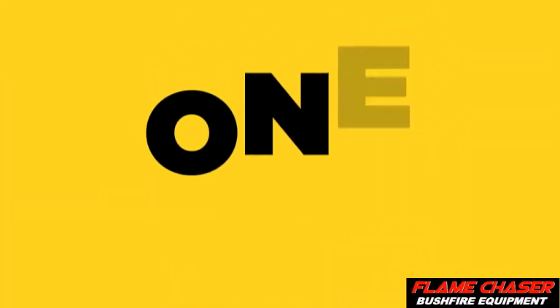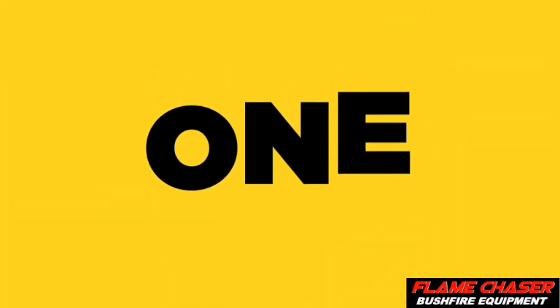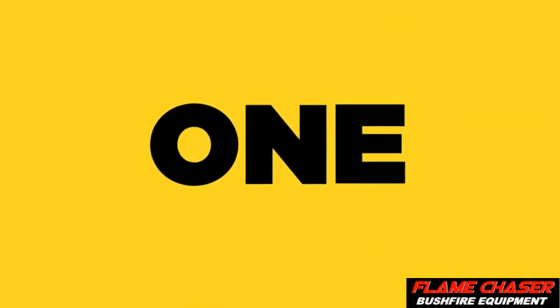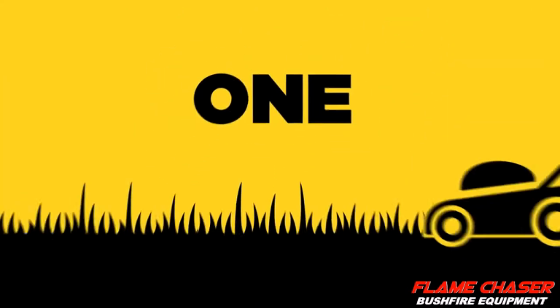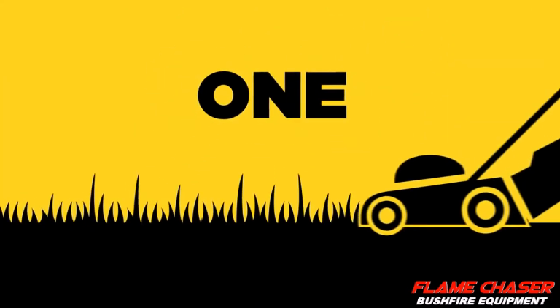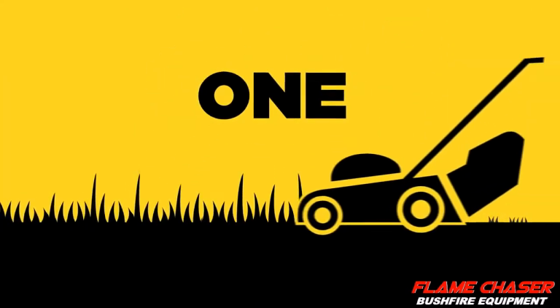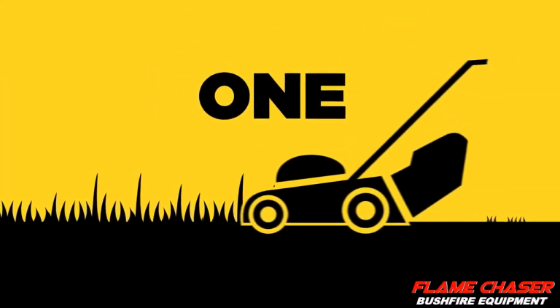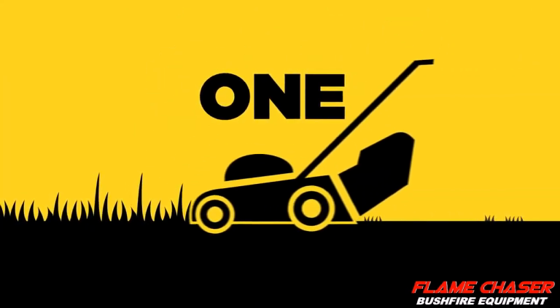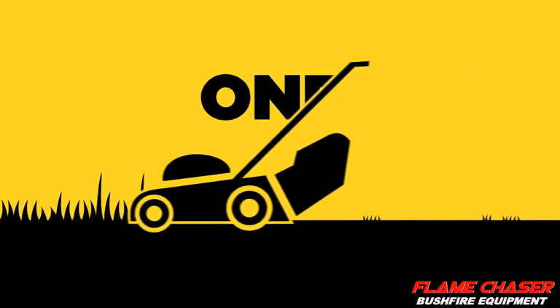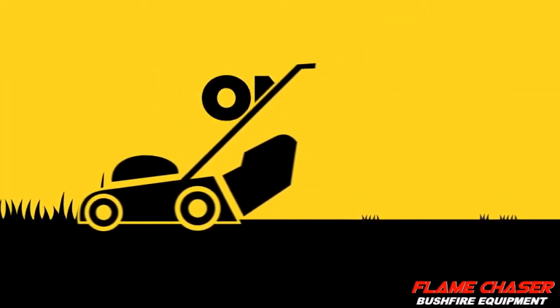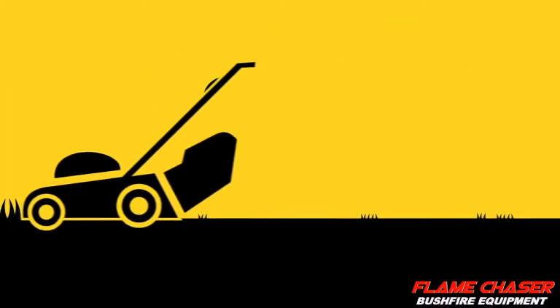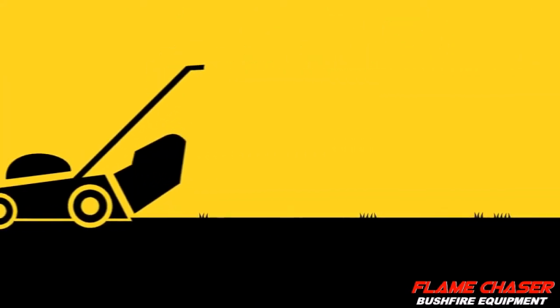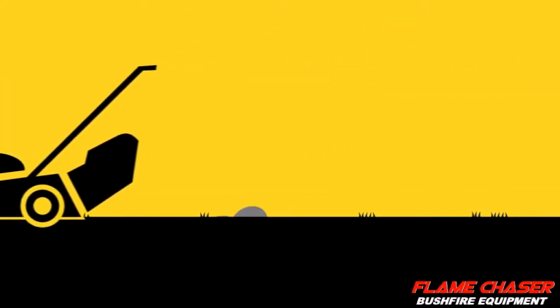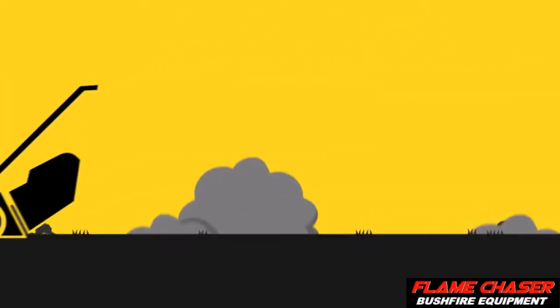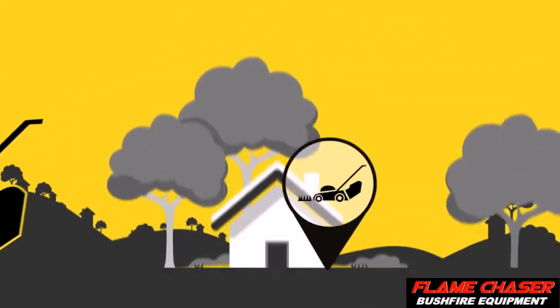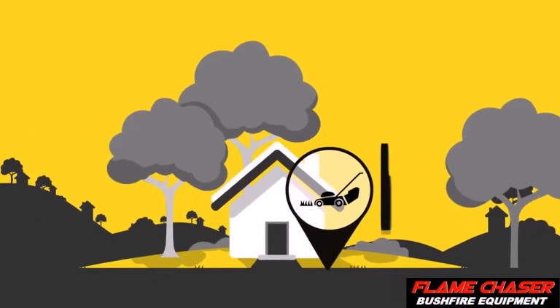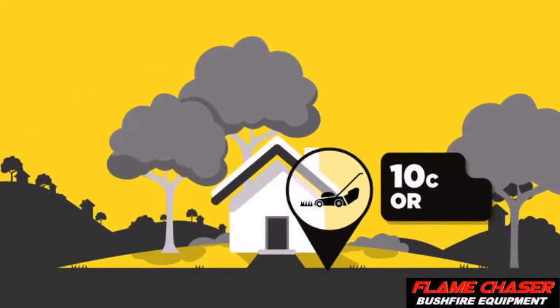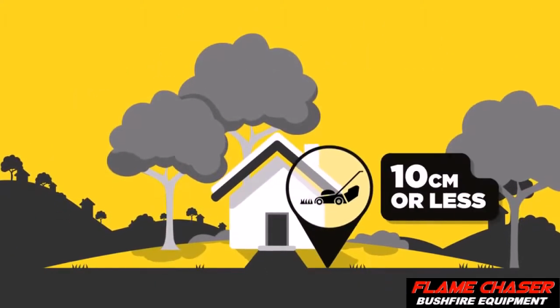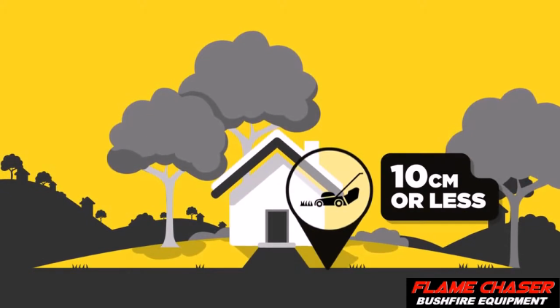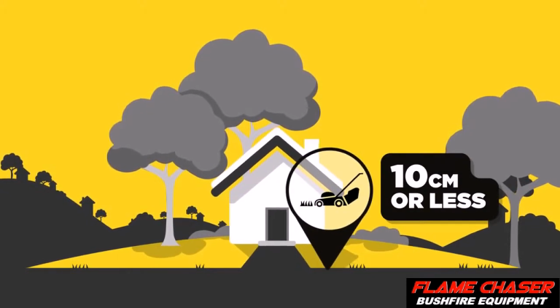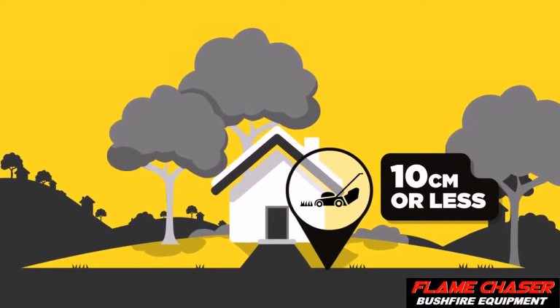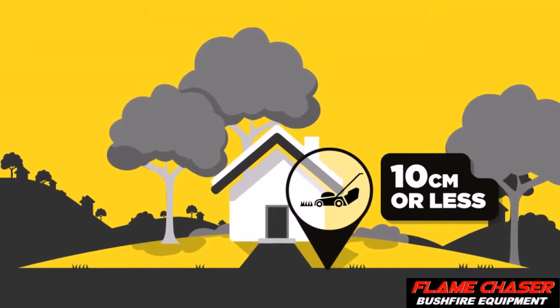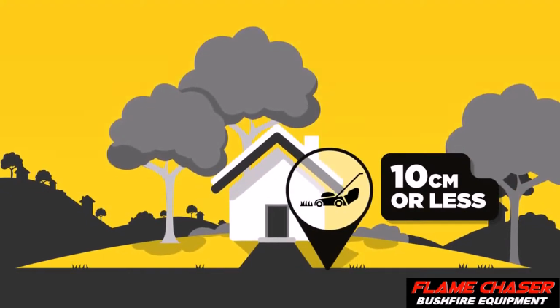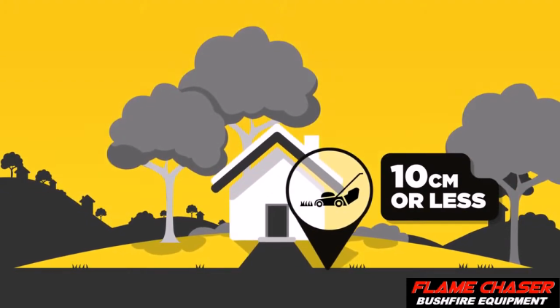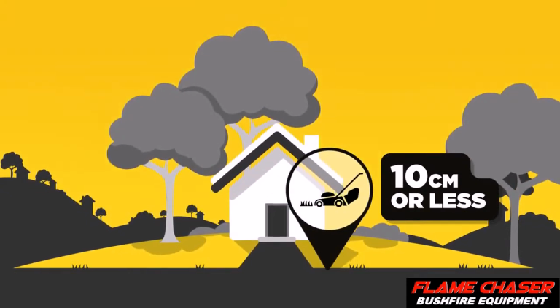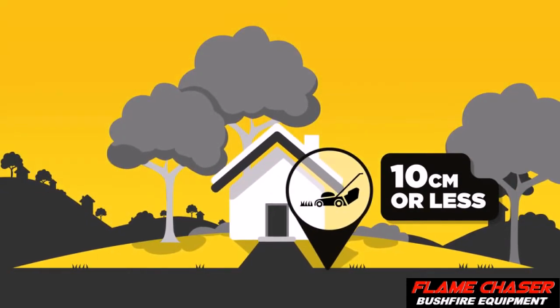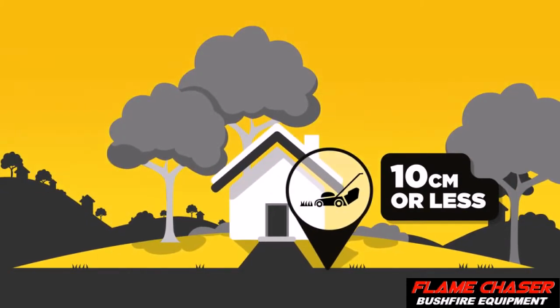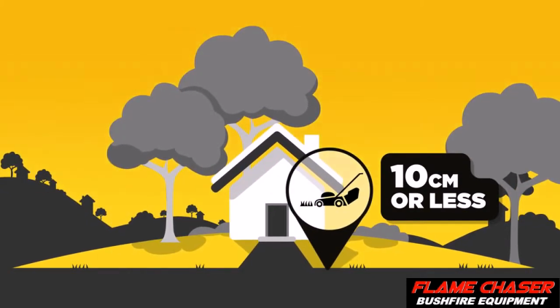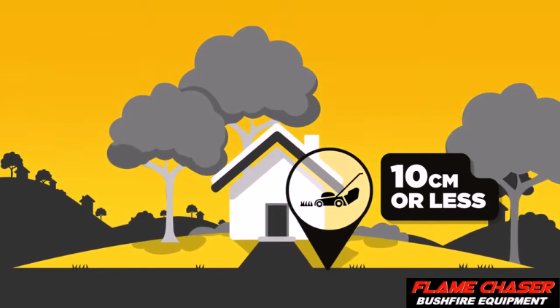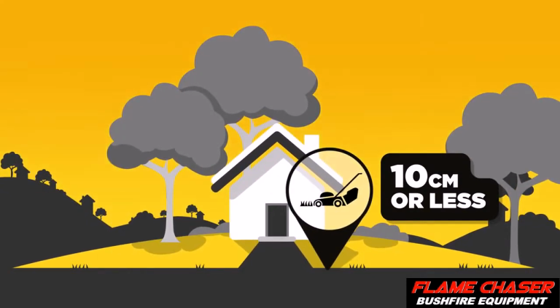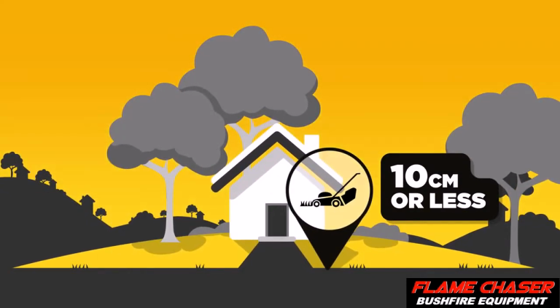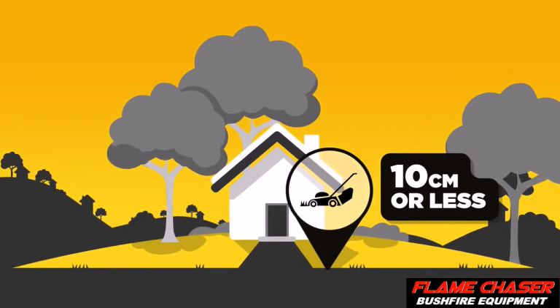Step 1: always keep your lawns short, say around 10 centimetres or less. That way there's less risk of a fire spreading to your house.